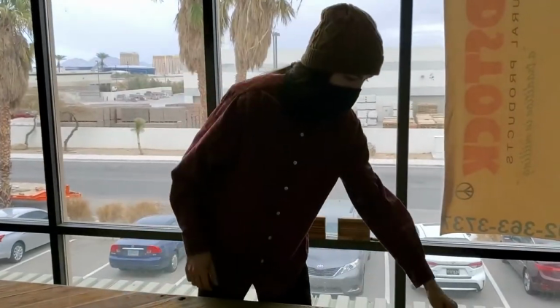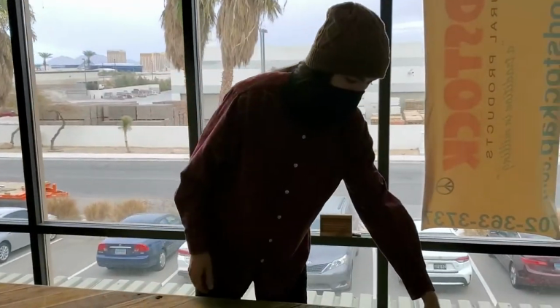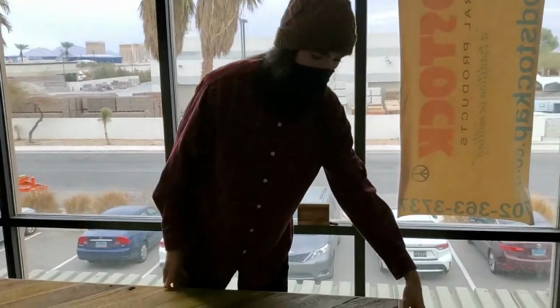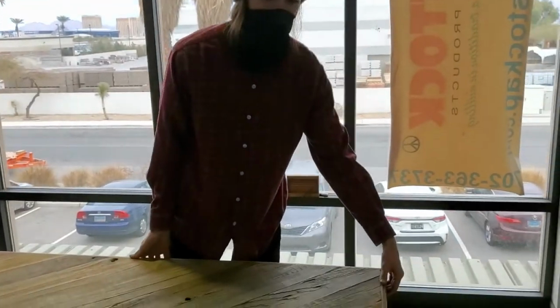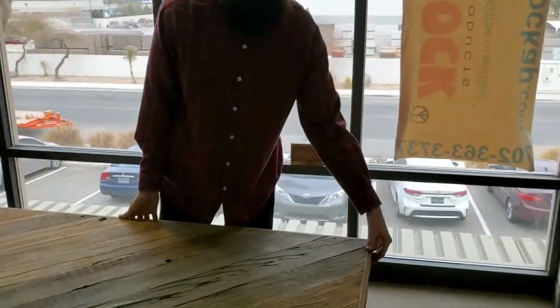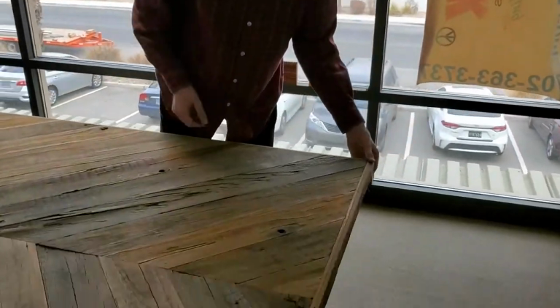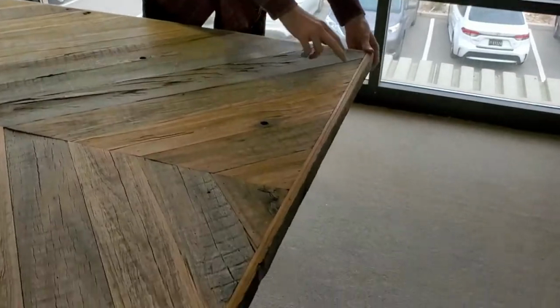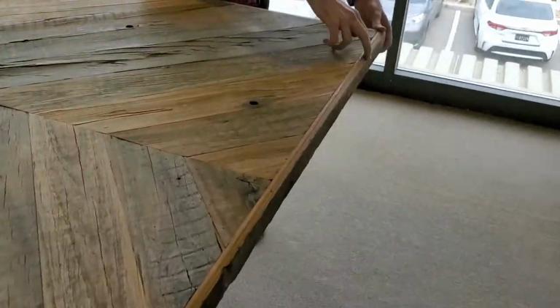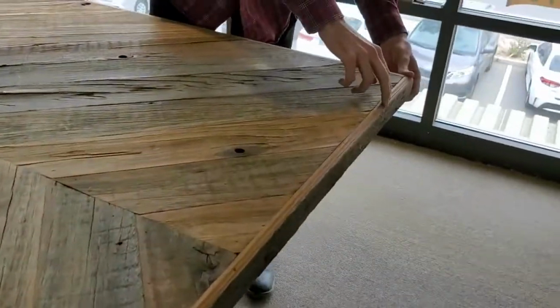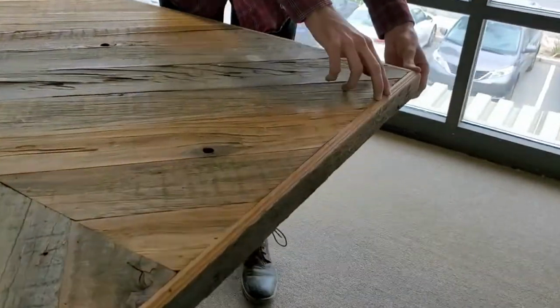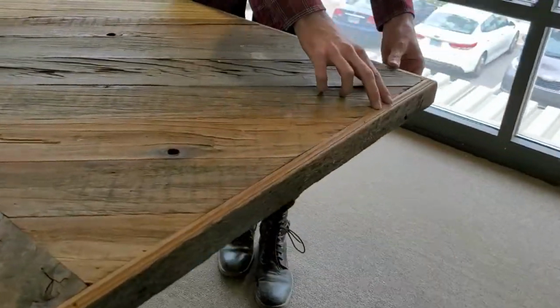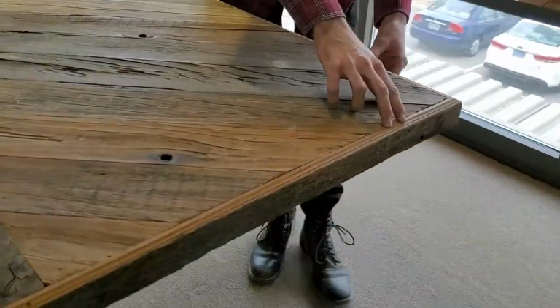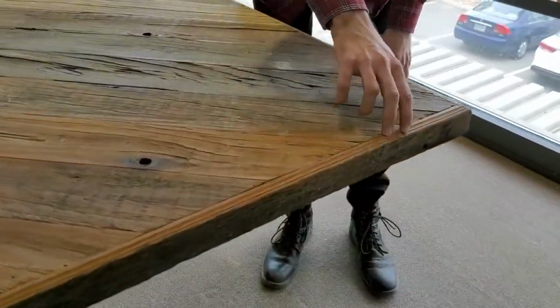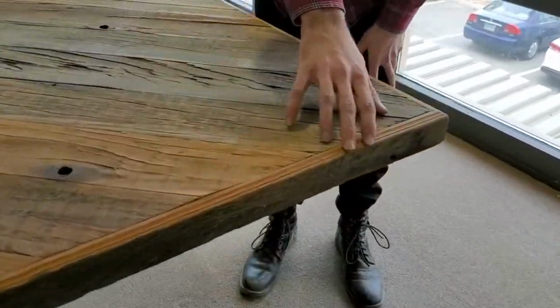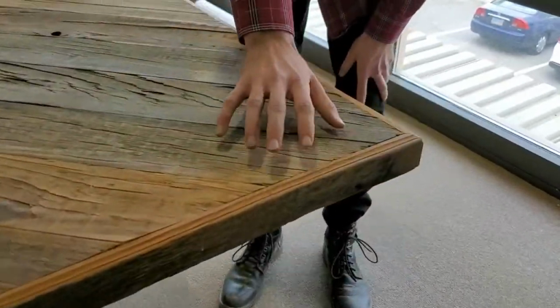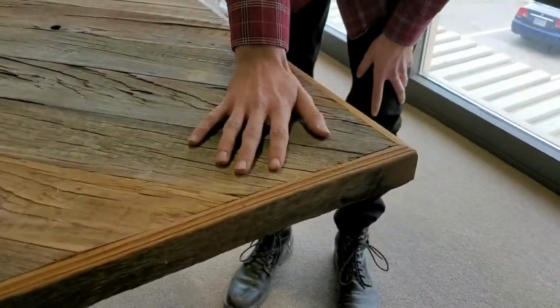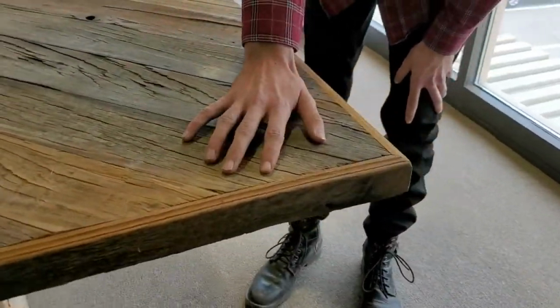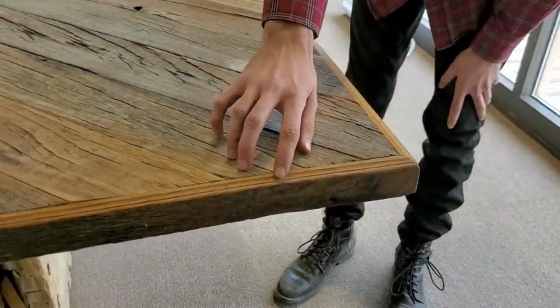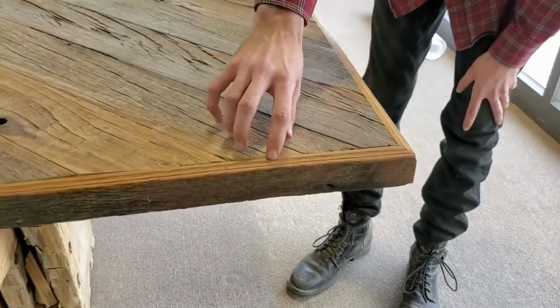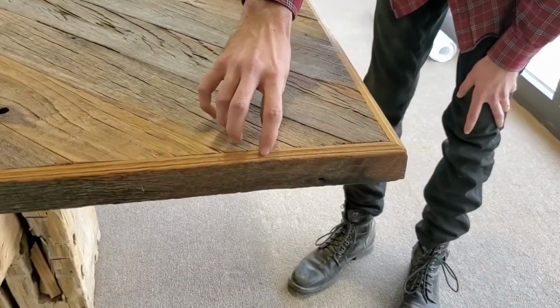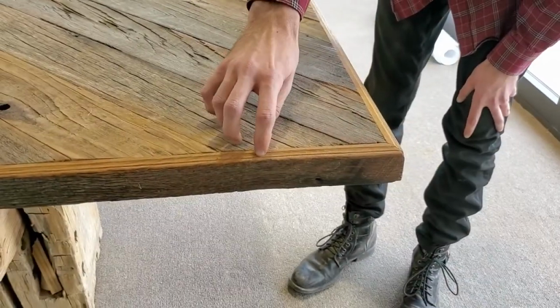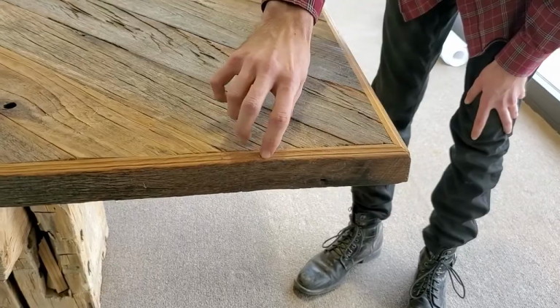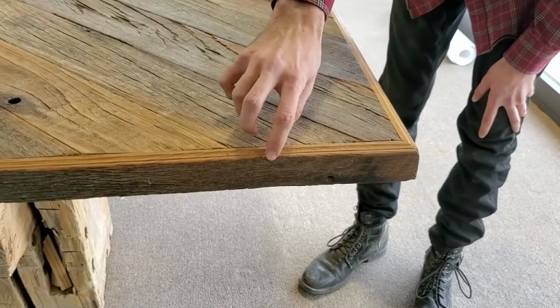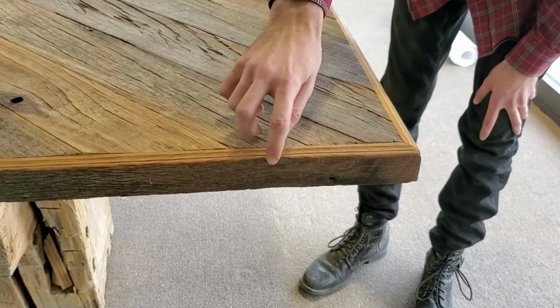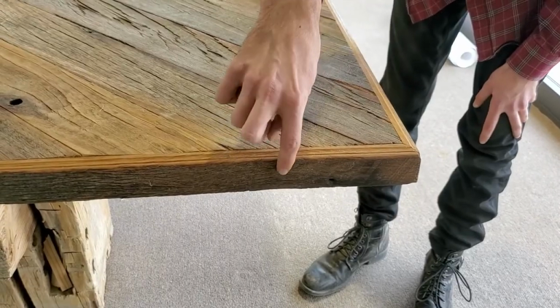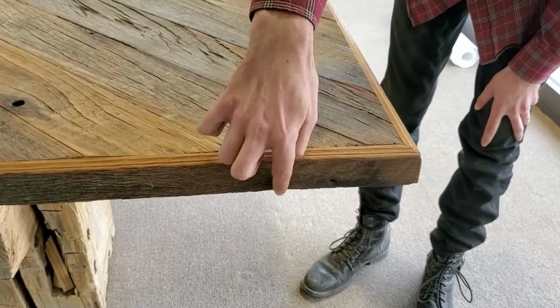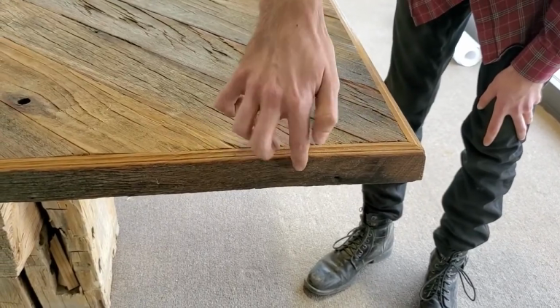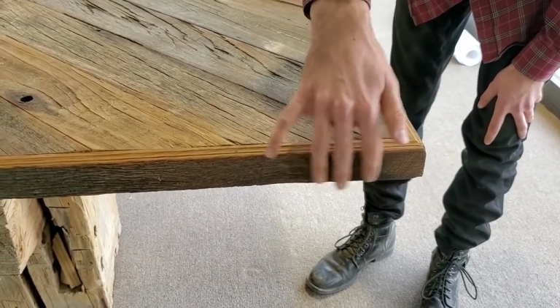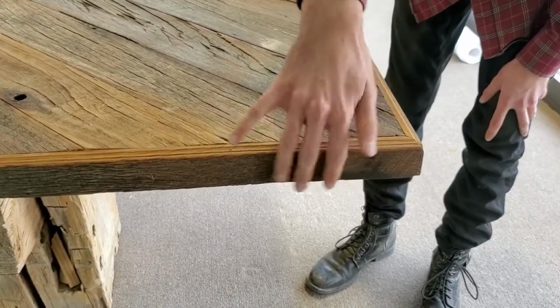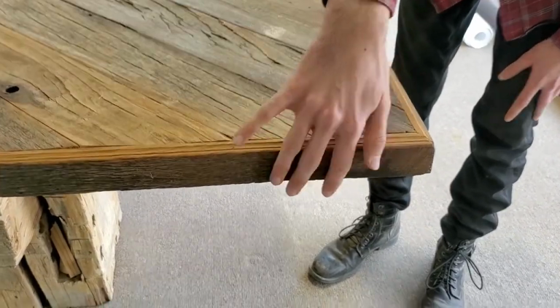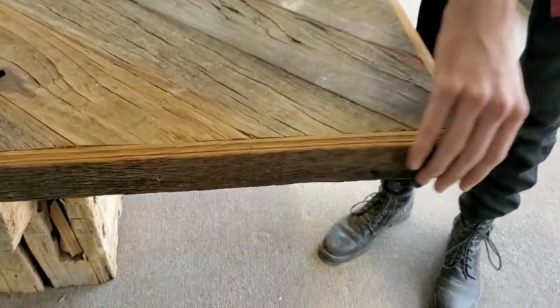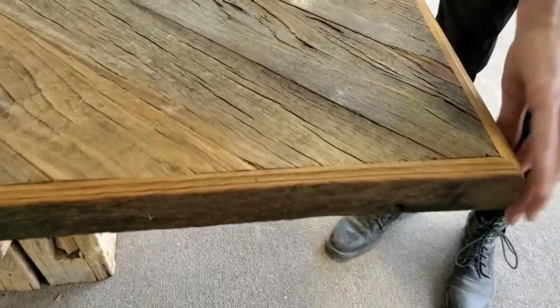Styles and rails of this table are out of a molding — it's a base, a small base molding. So here we have a detail then a flat edge with the reclaimed wood rough right there.